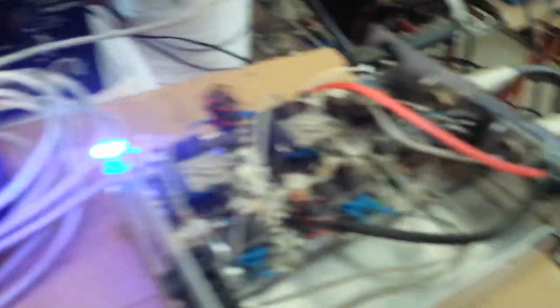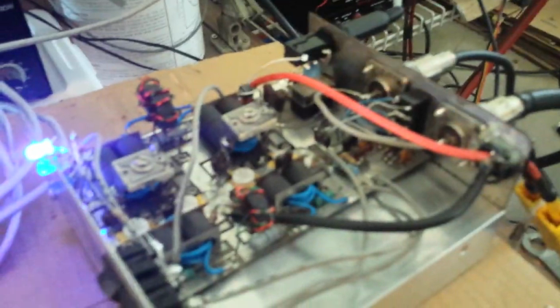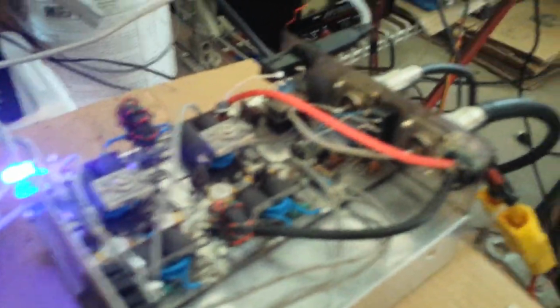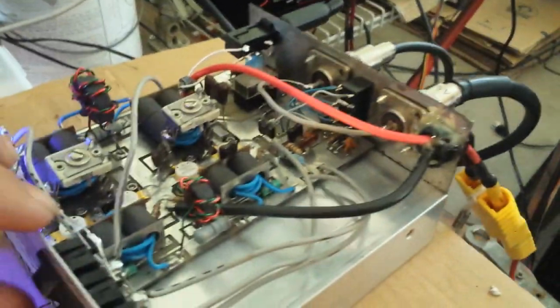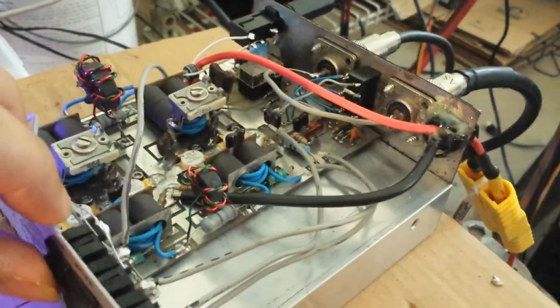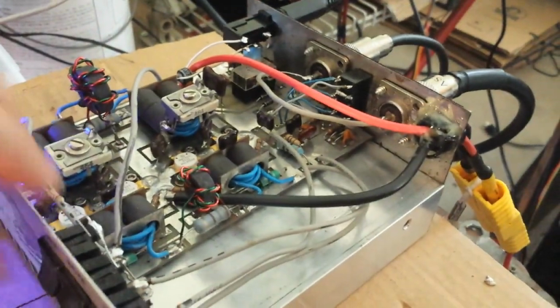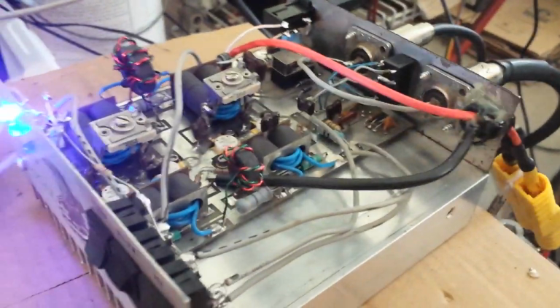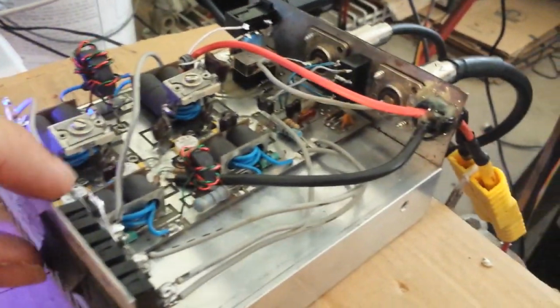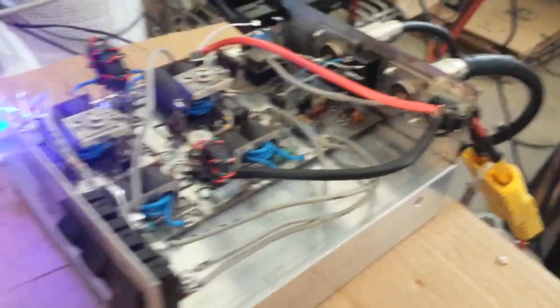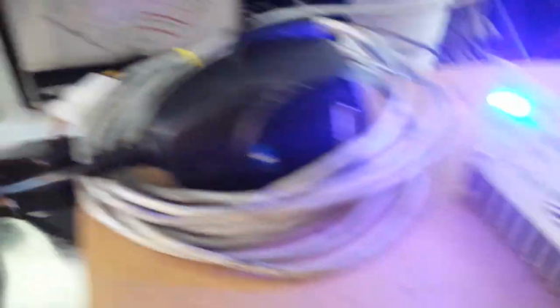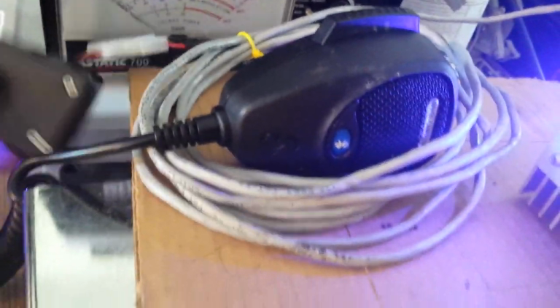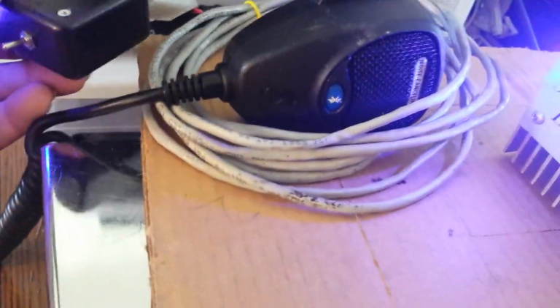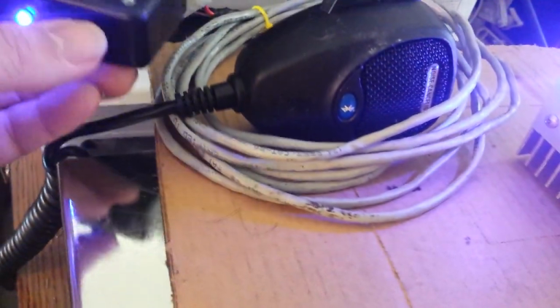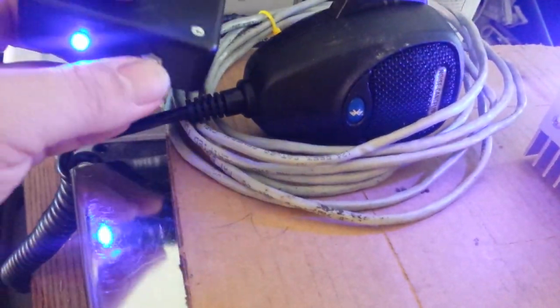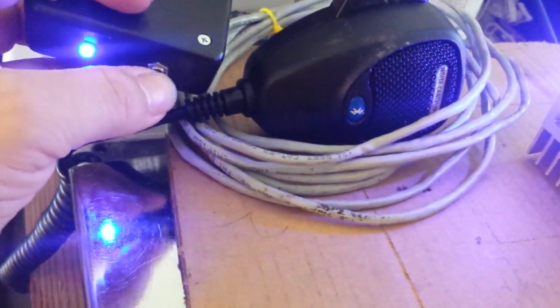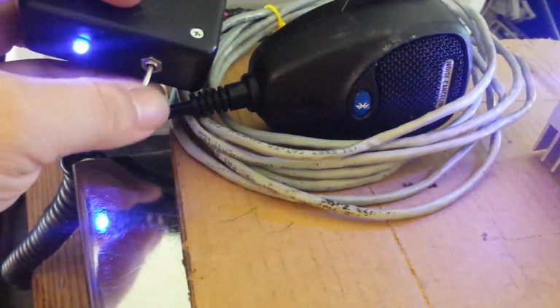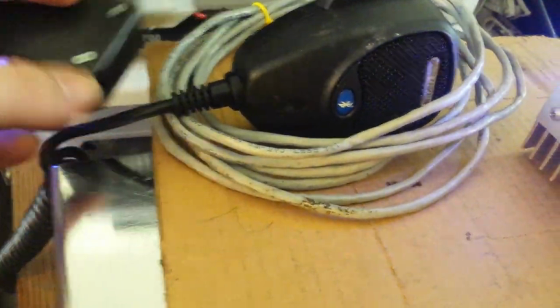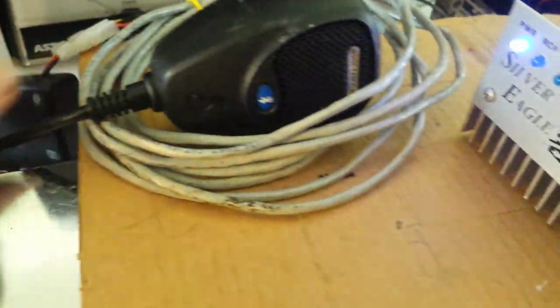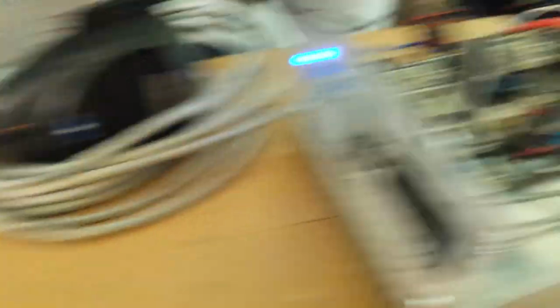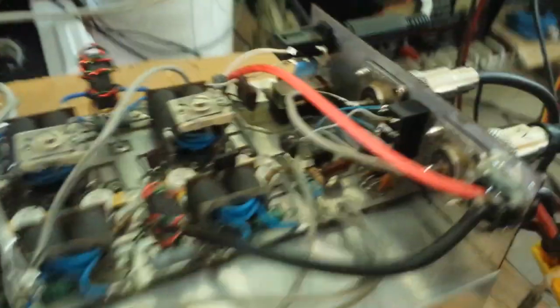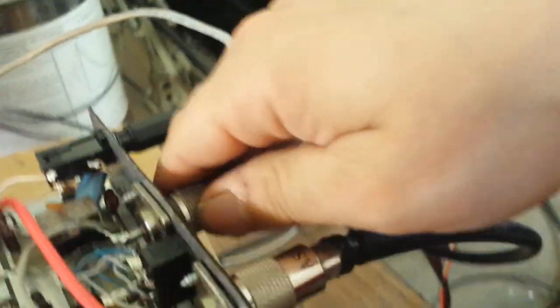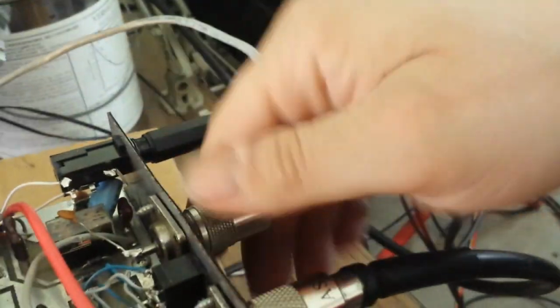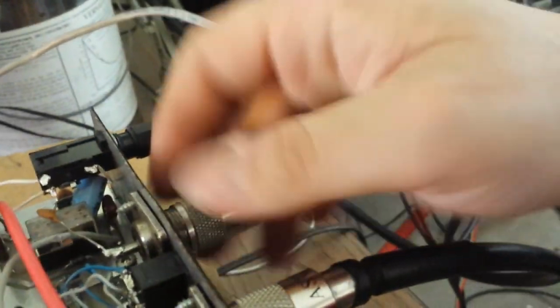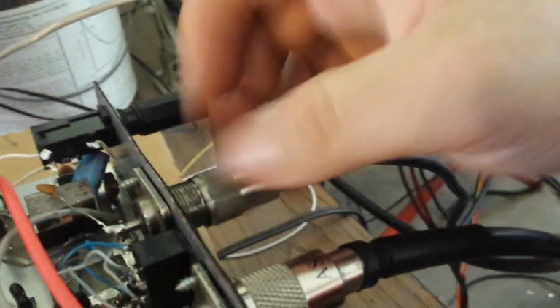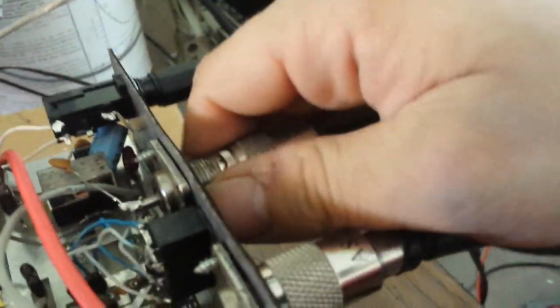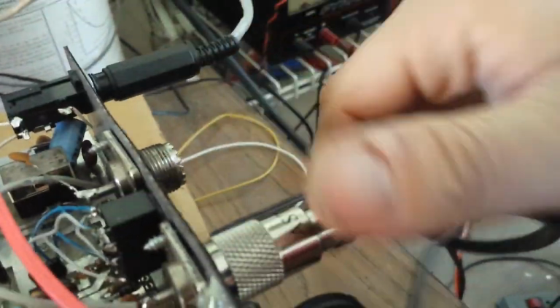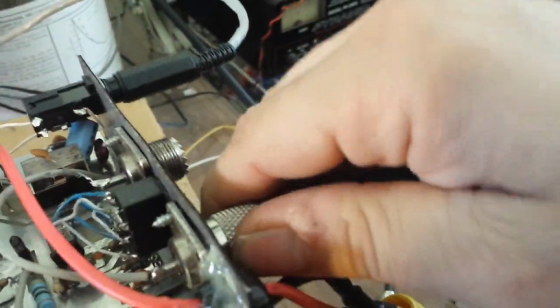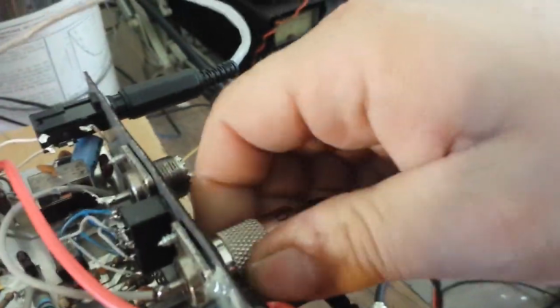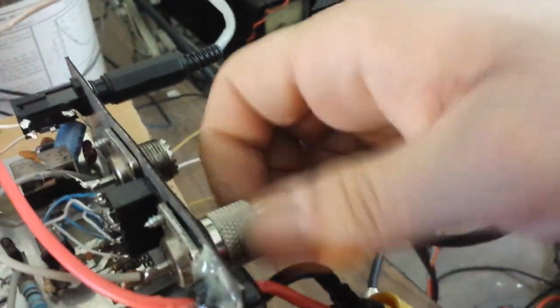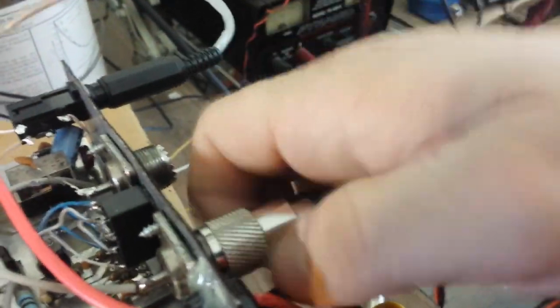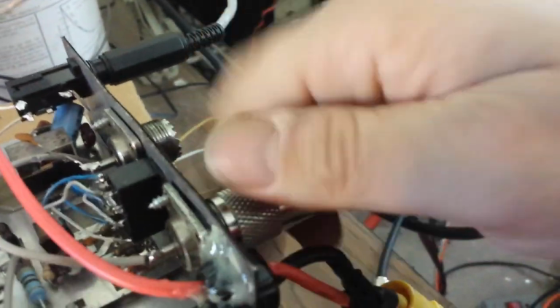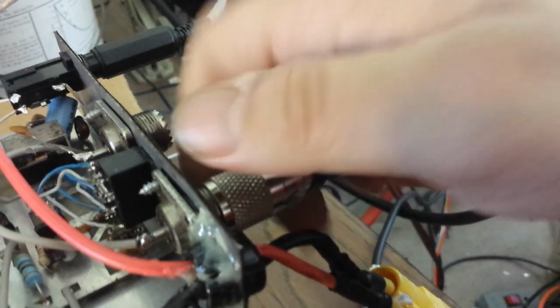Let's go ahead and turn everything off here and kind of give a quick overview. We got the remote plugged in — that's right. Let's get everything unplugged here and give you a quick overview of everything that I had to do to the amp.